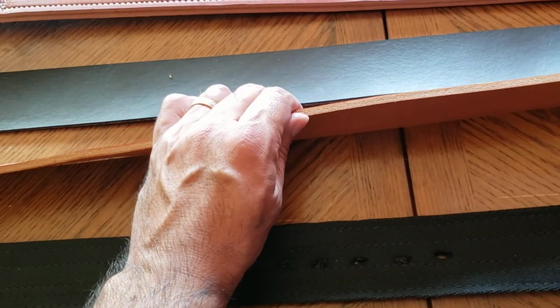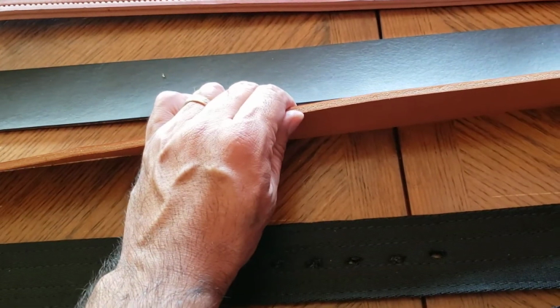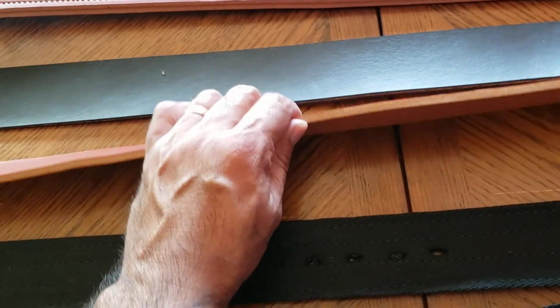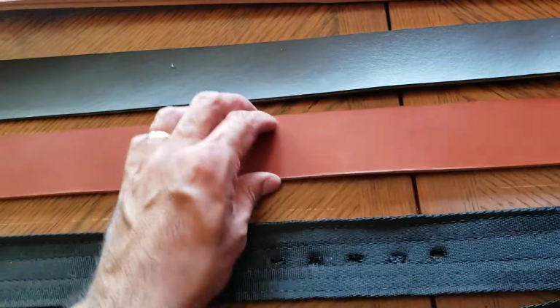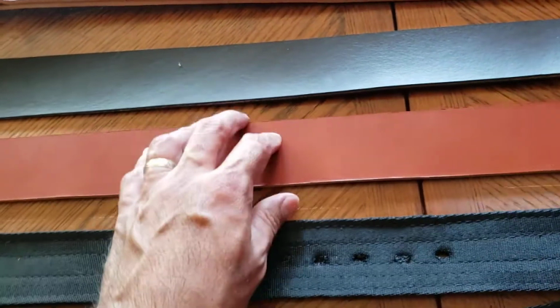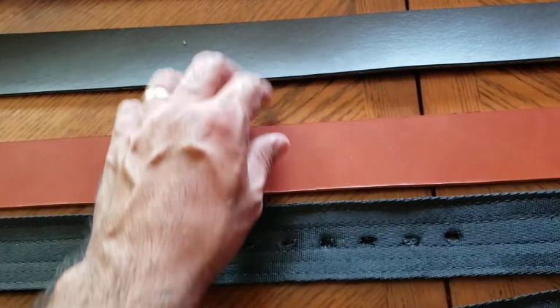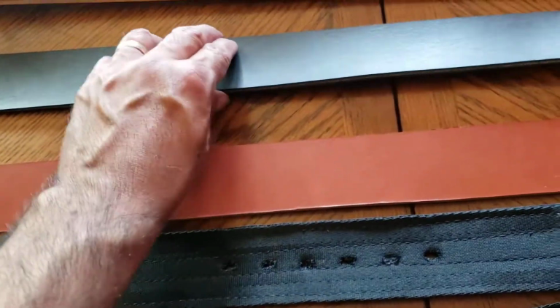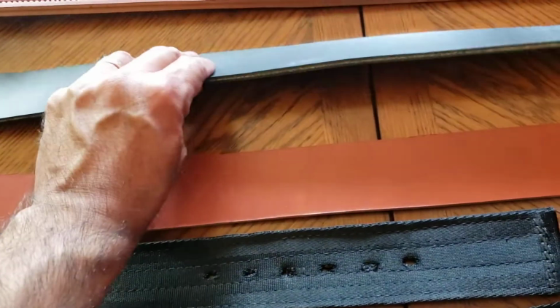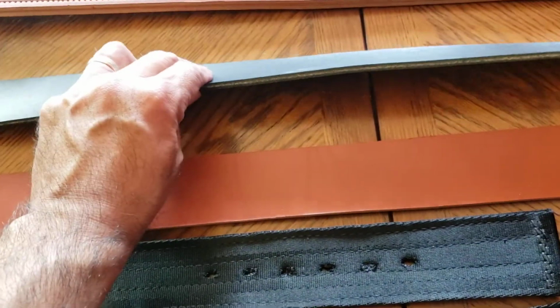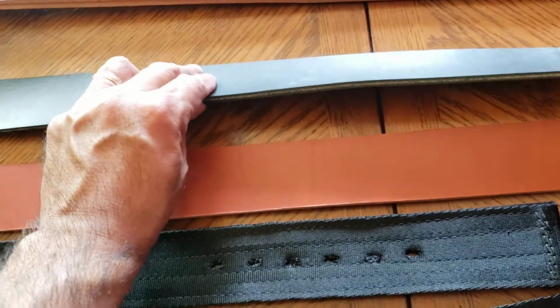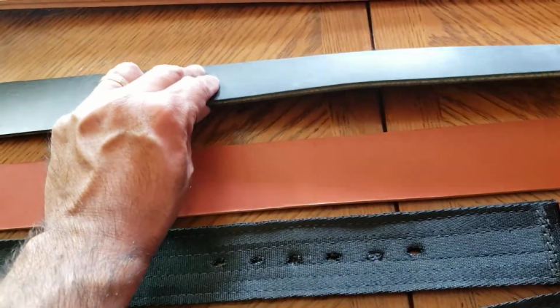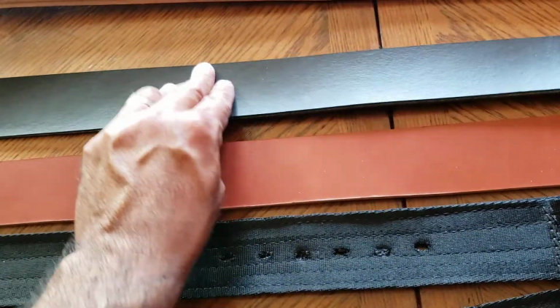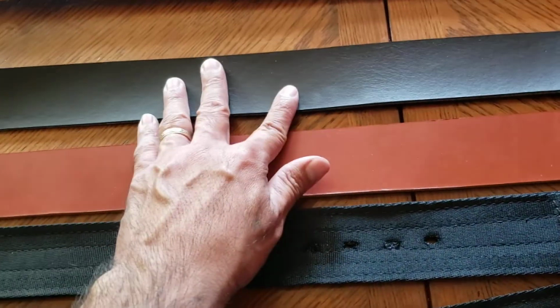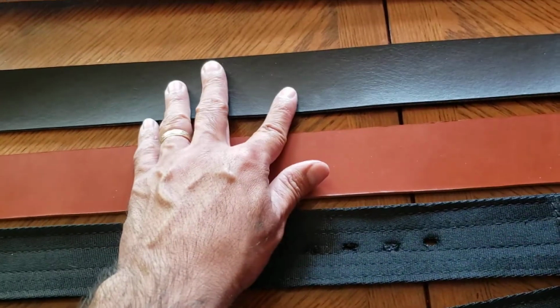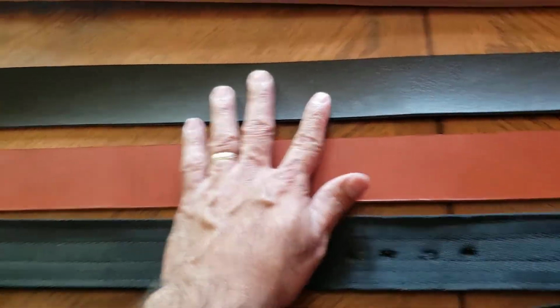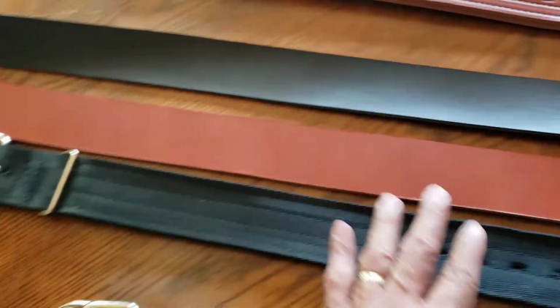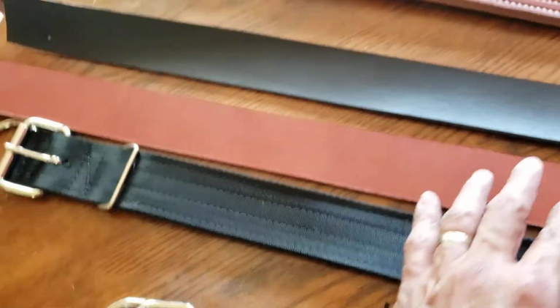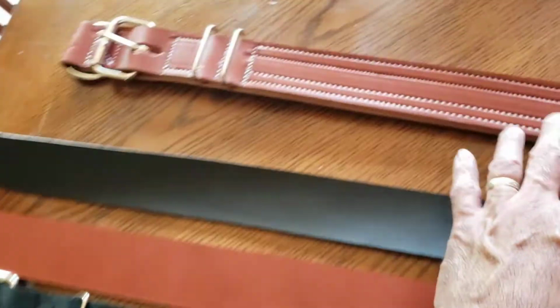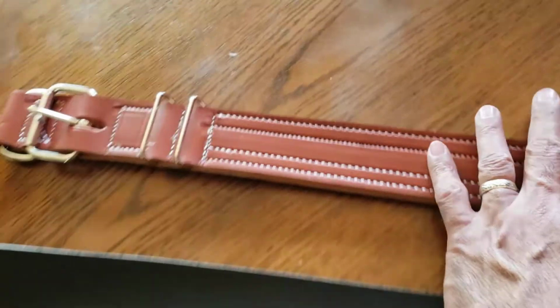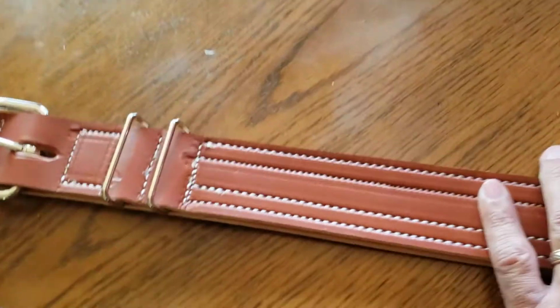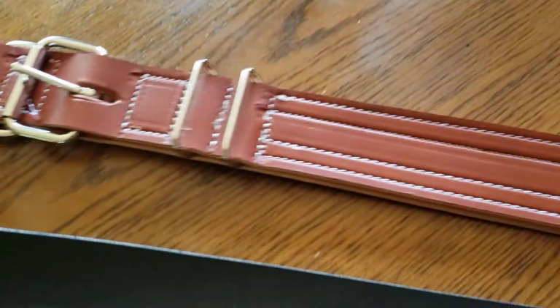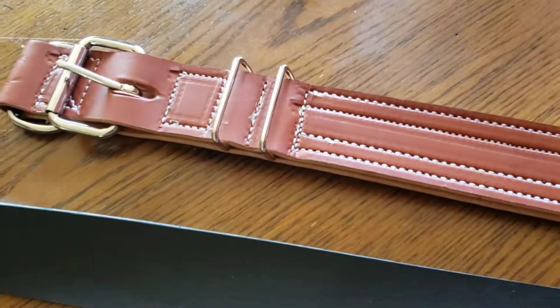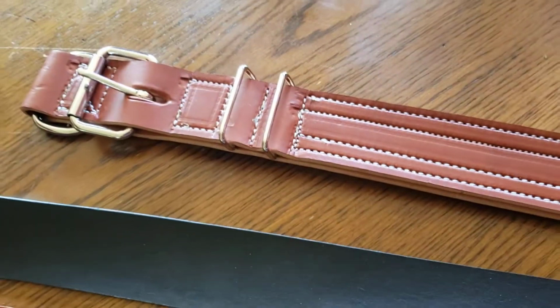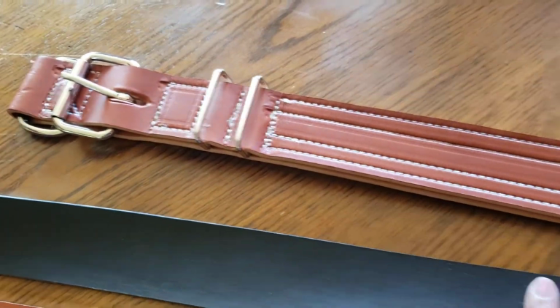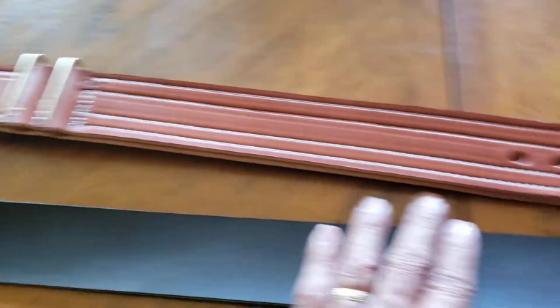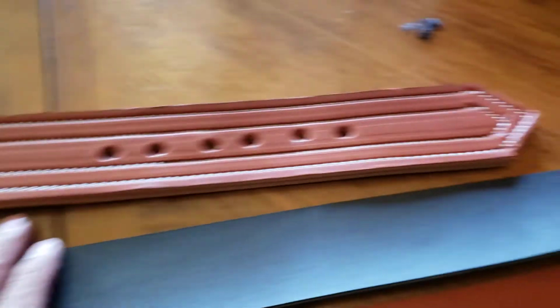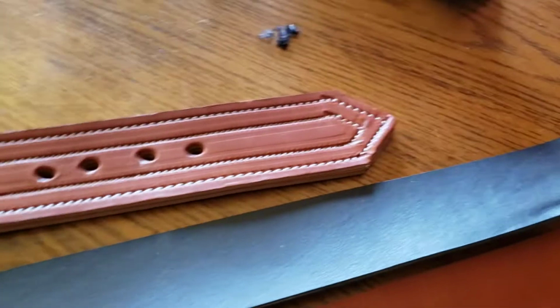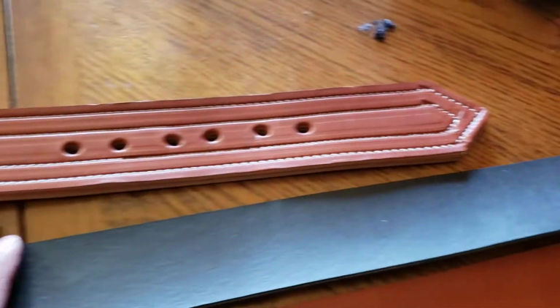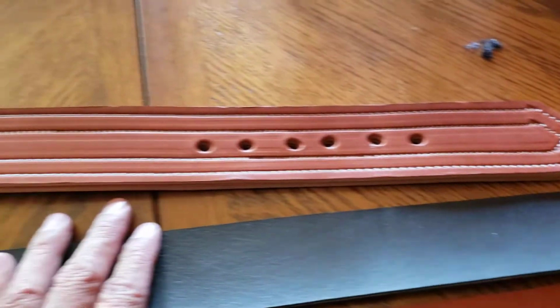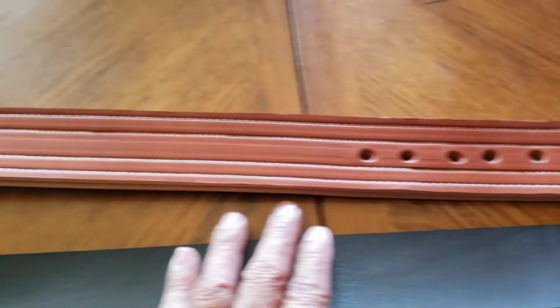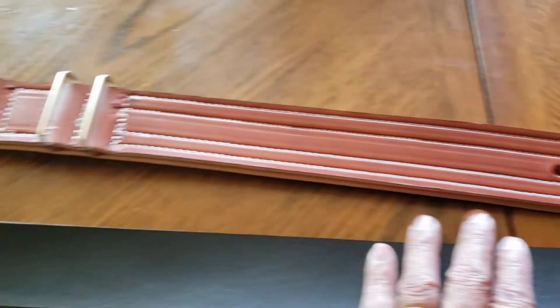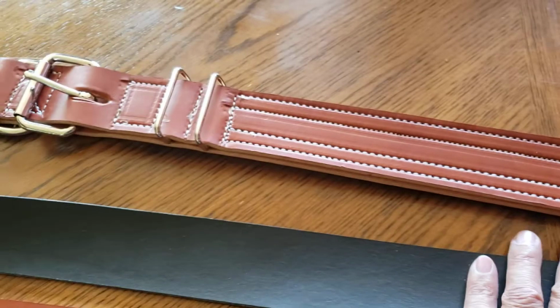This is 10 to 12 ounce Wickett and Craig English Bridle. This is 8 to 10 ounce Wickett and Craig English Bridle. And I just finished this collar — this one's for my boy Minion.